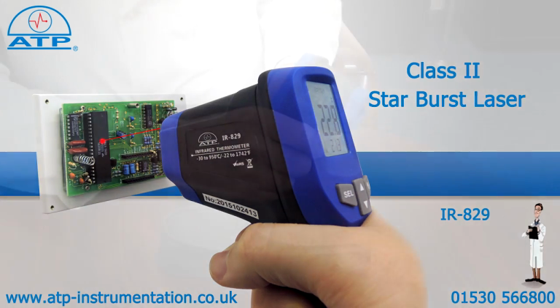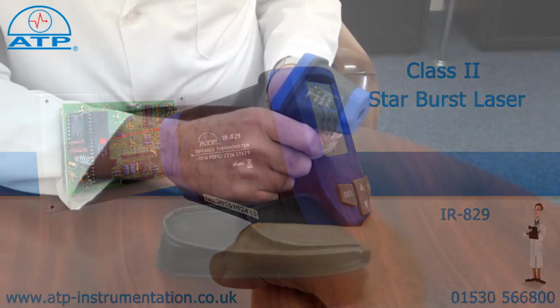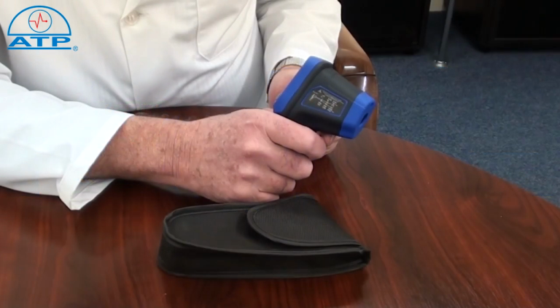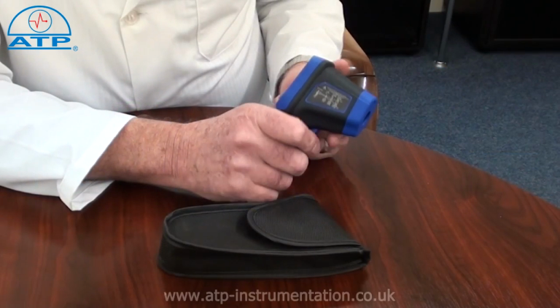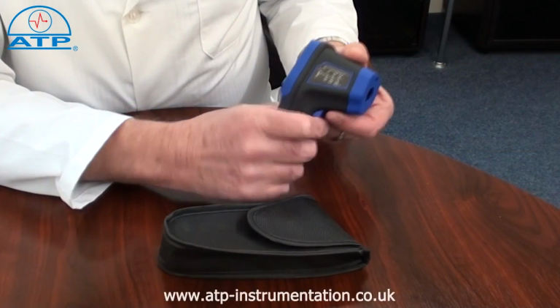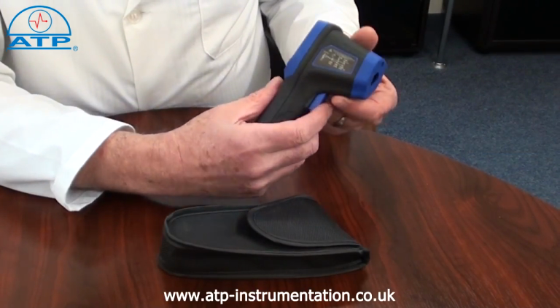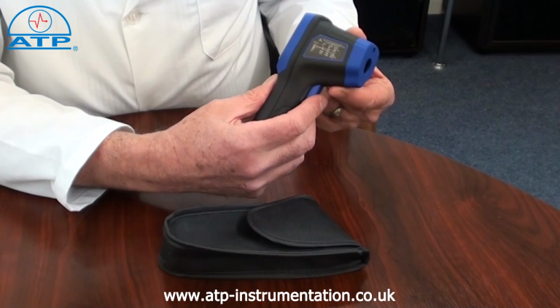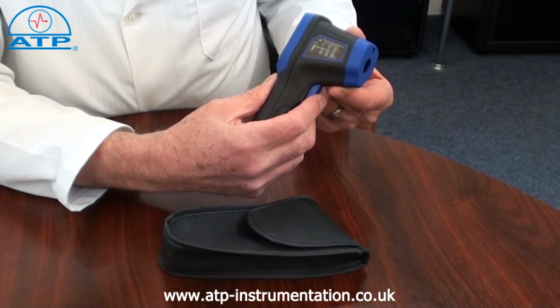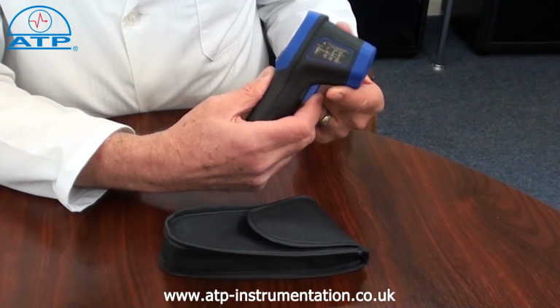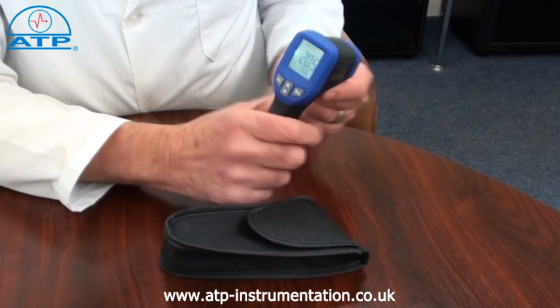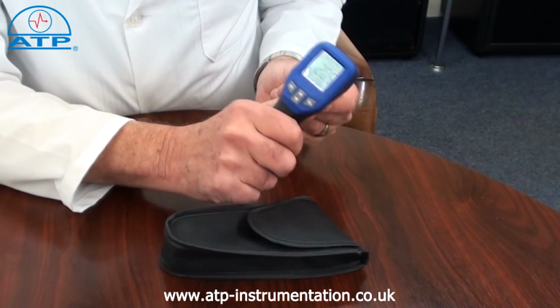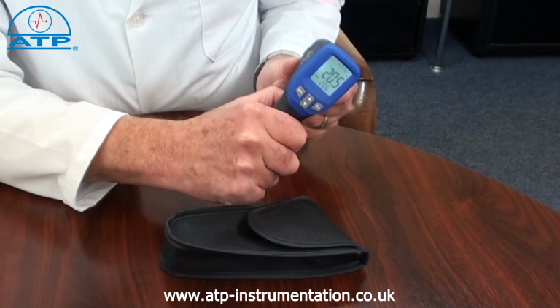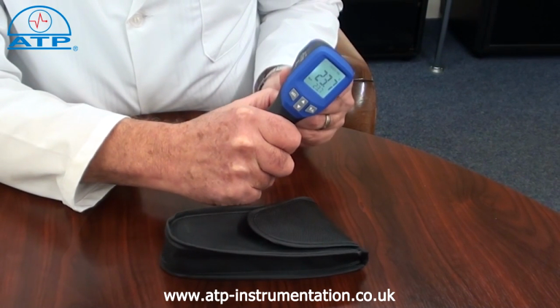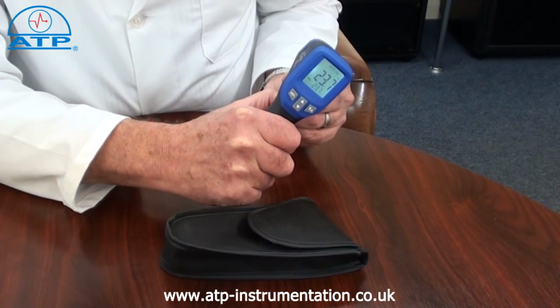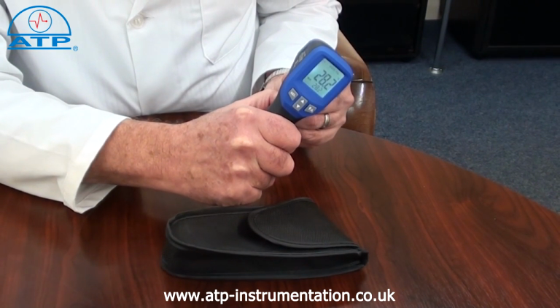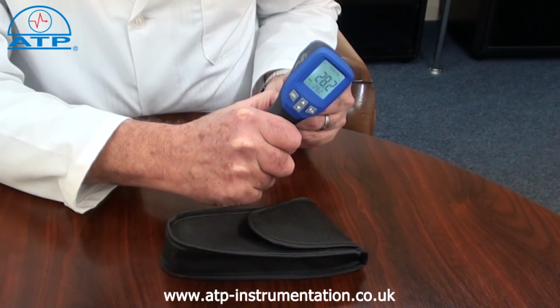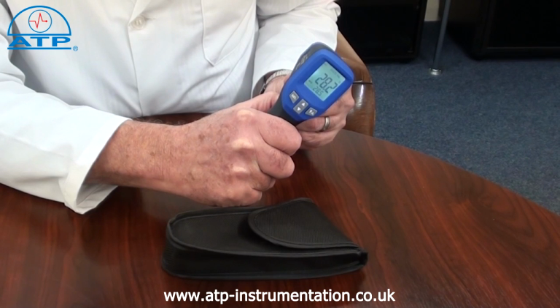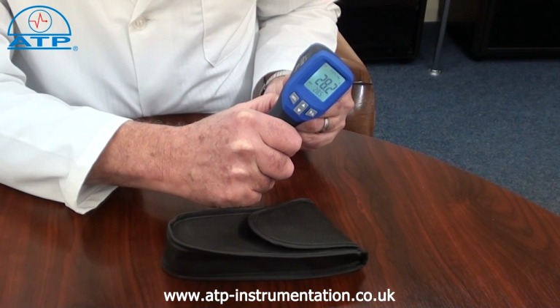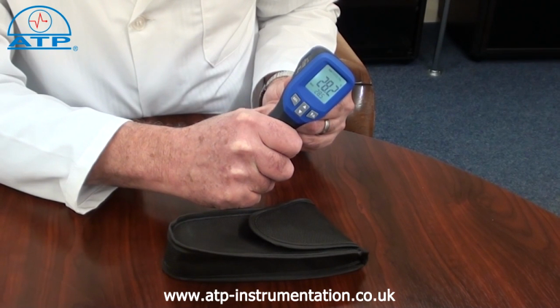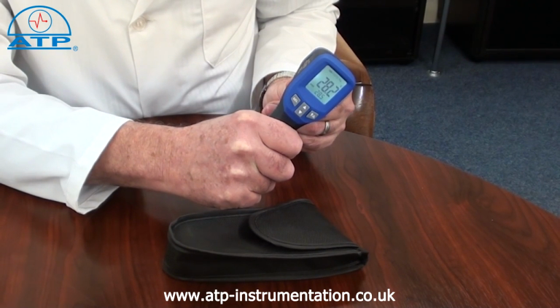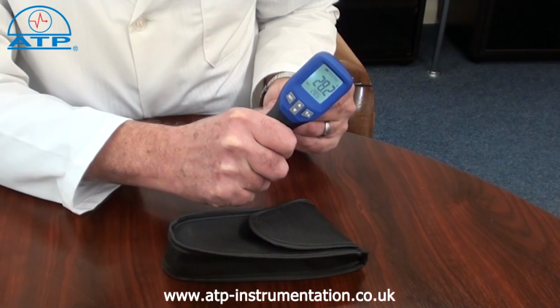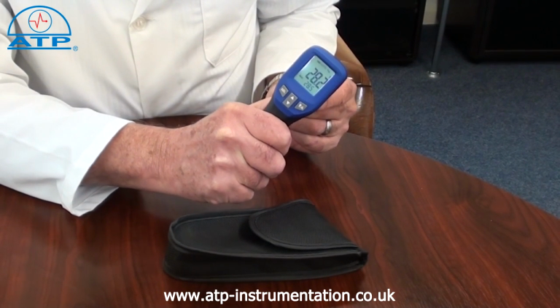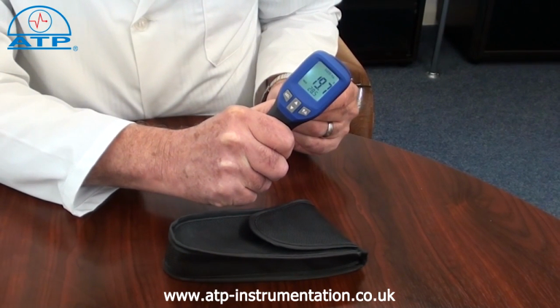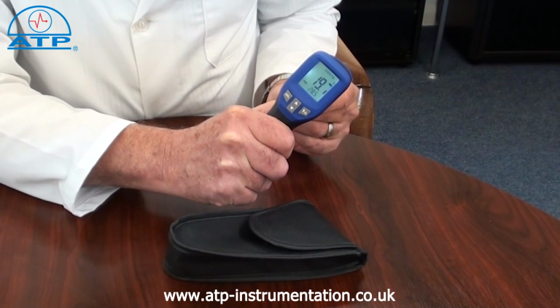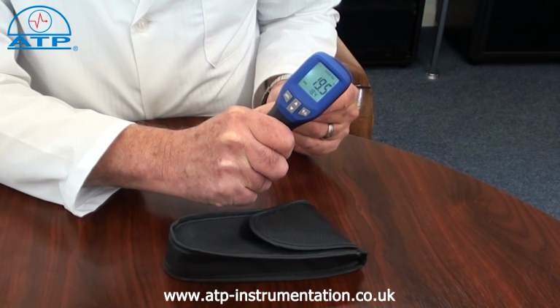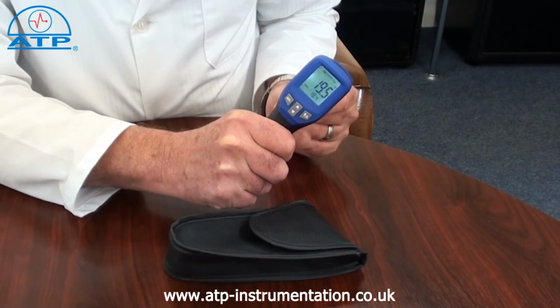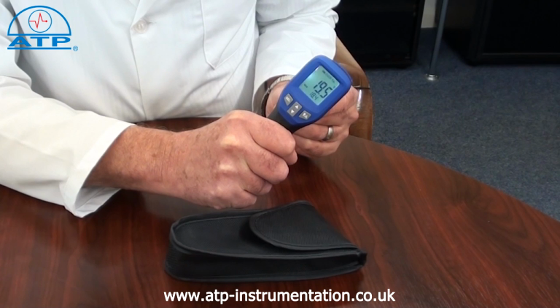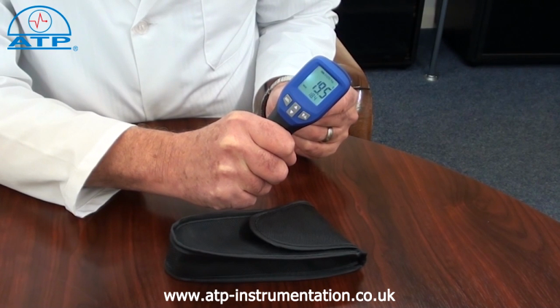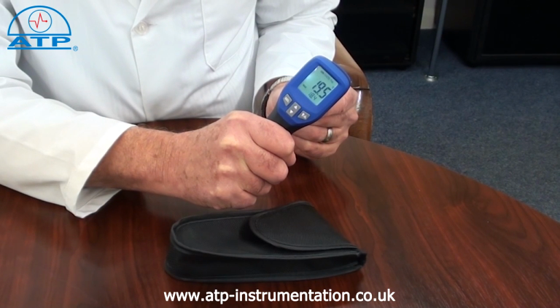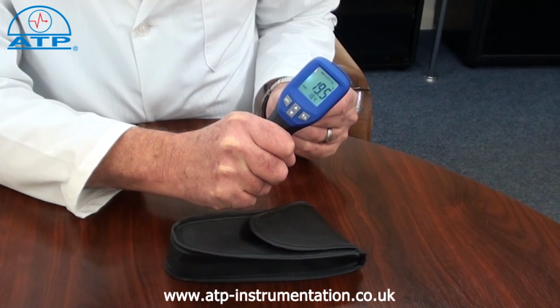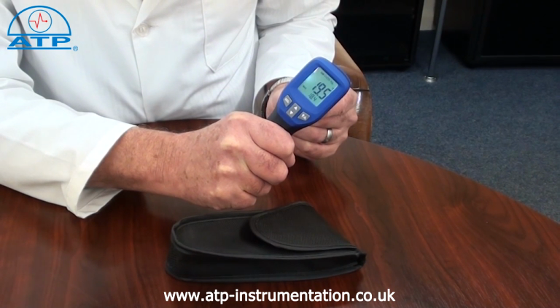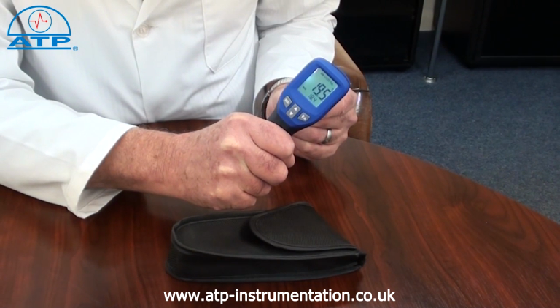It is simple to use having one trigger button to press, giving virtually instant readings having a response time of less than one second. Releasing the button after measurement activates the data hold of the reading taken.